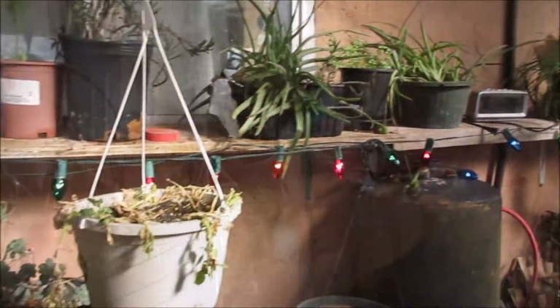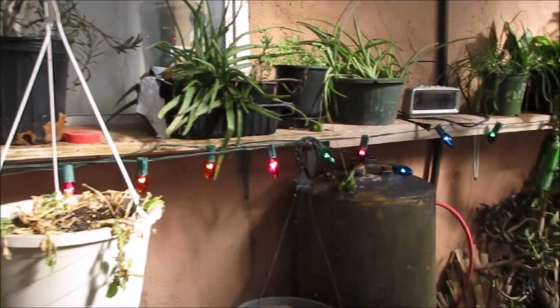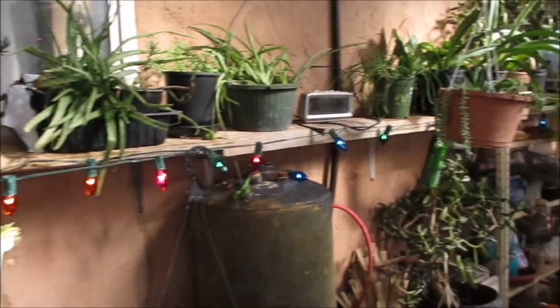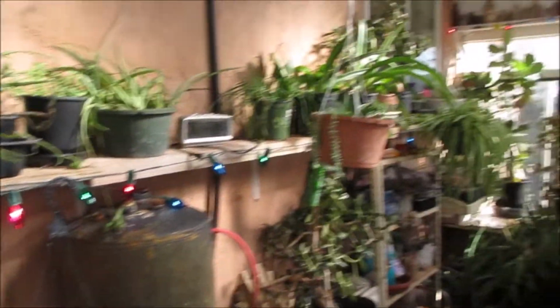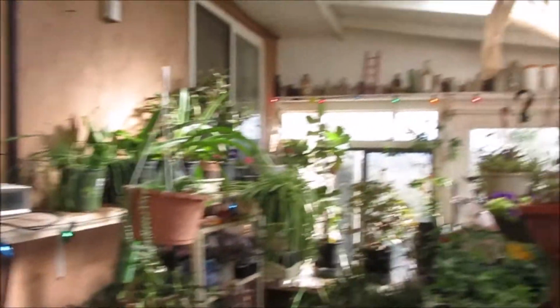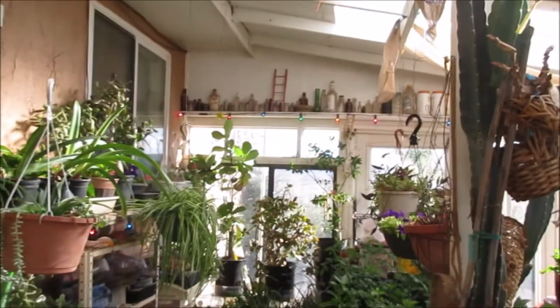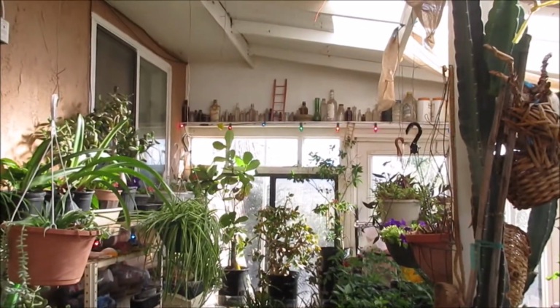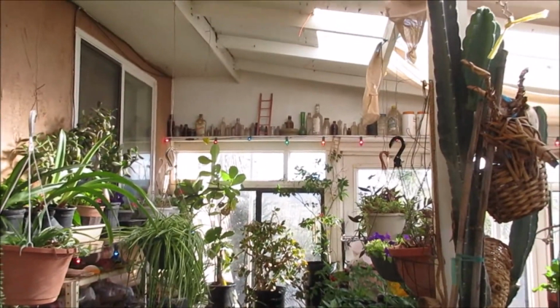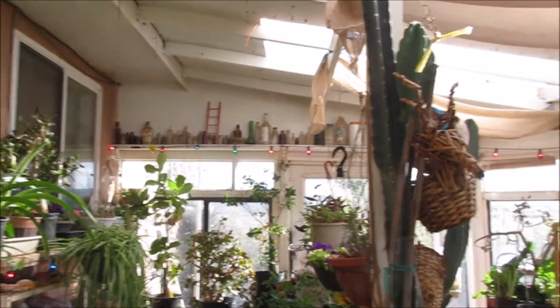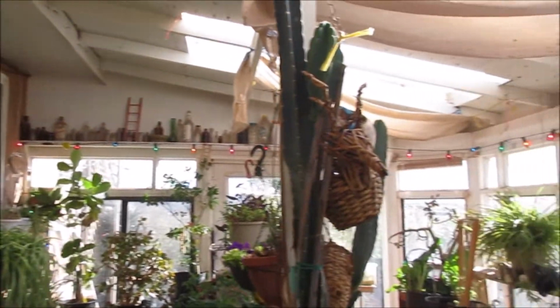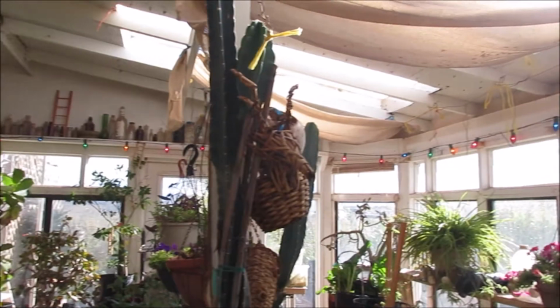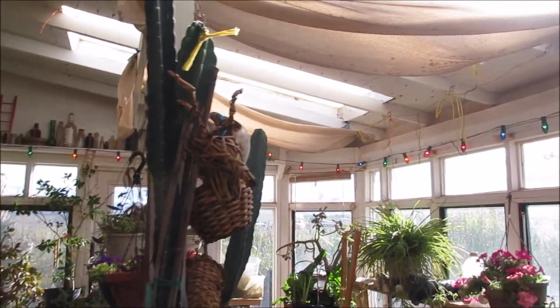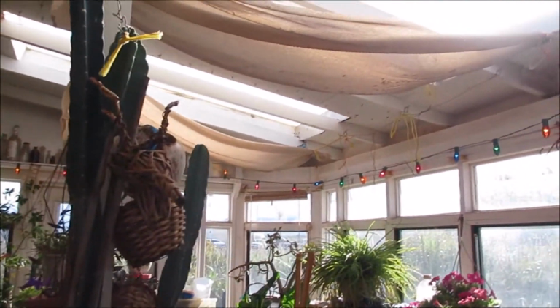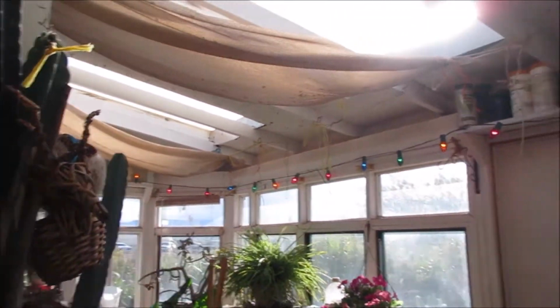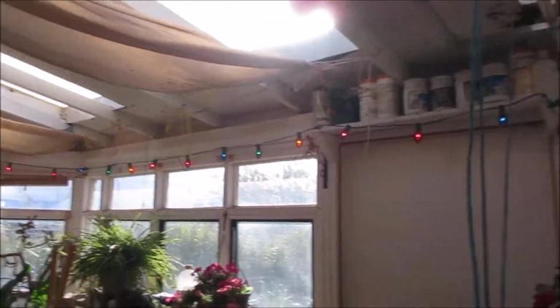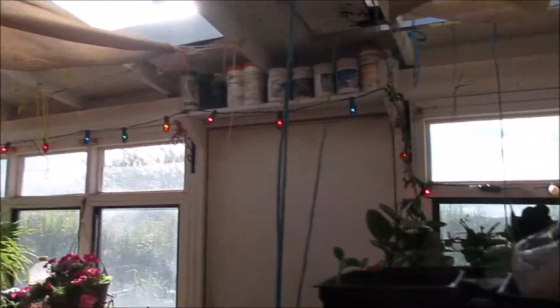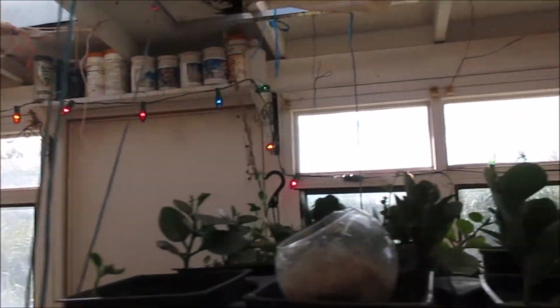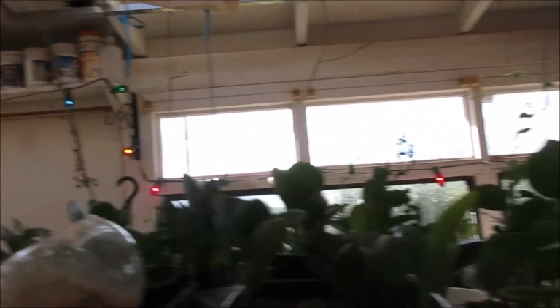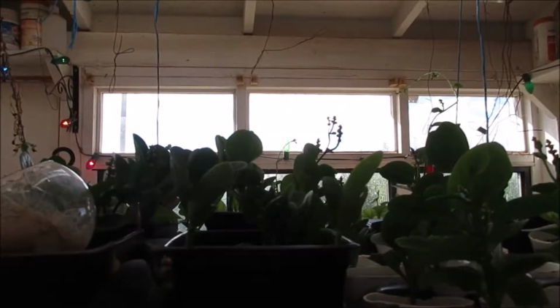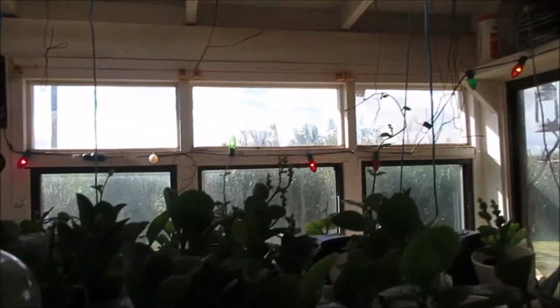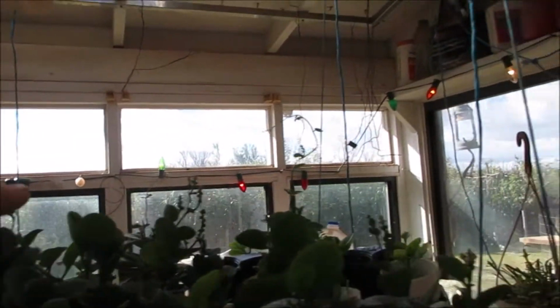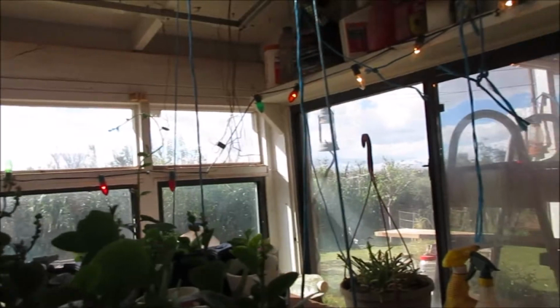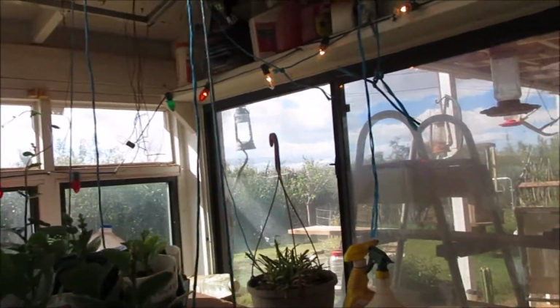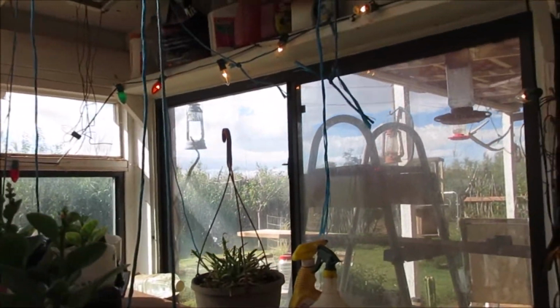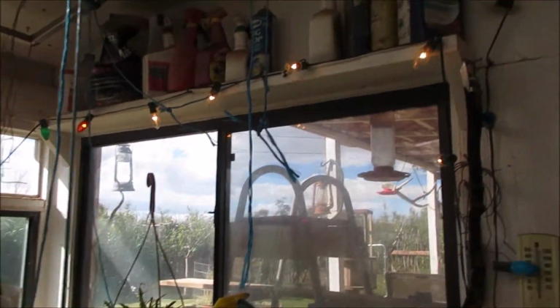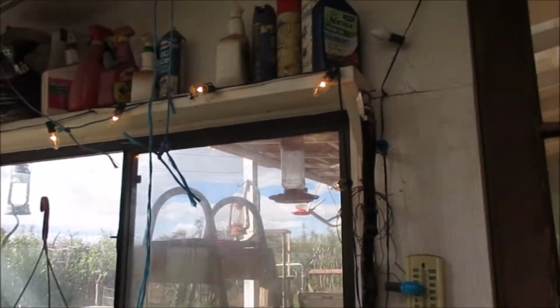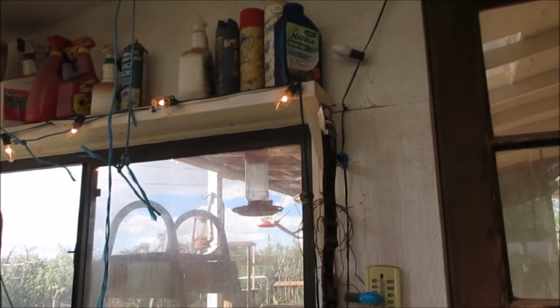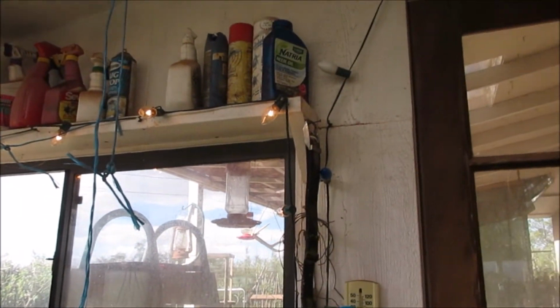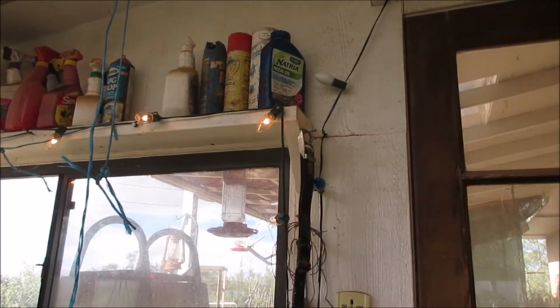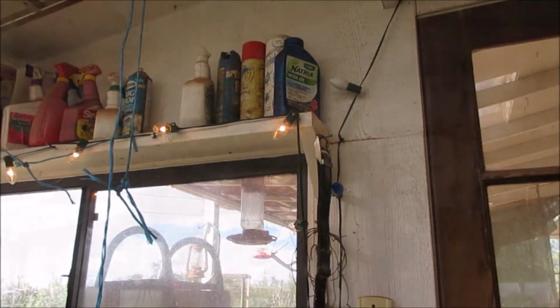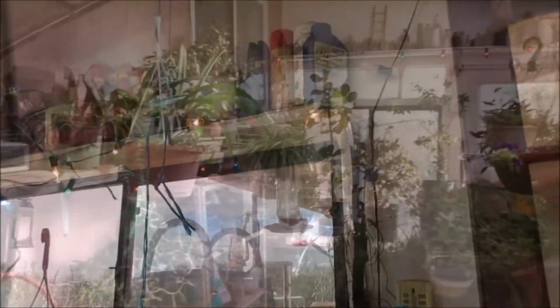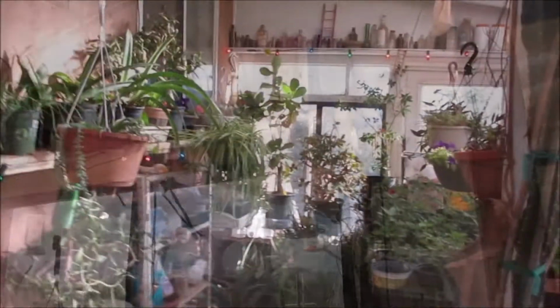Well, we got all the lights strung and got them all the way around — around here and over there. The old ones, some of them still ain't working, but I got some working.